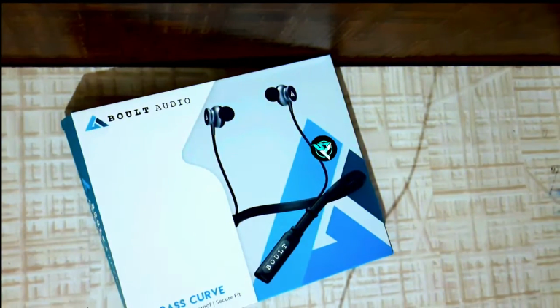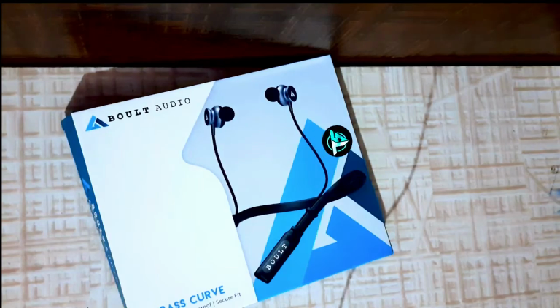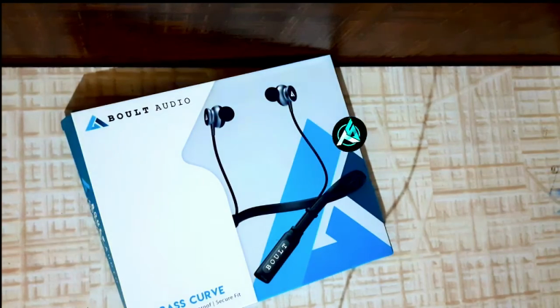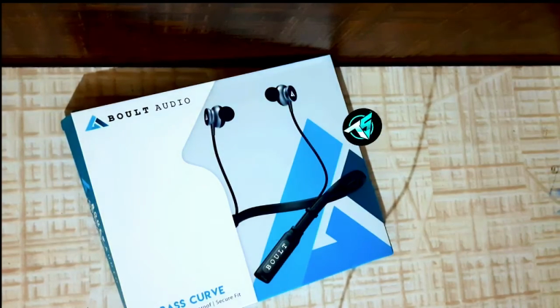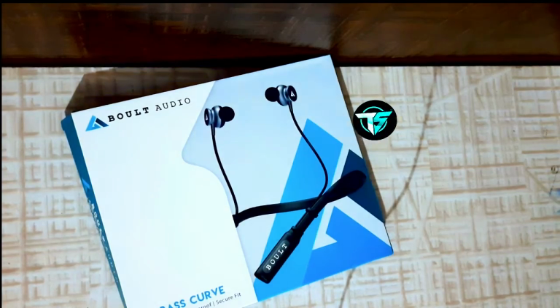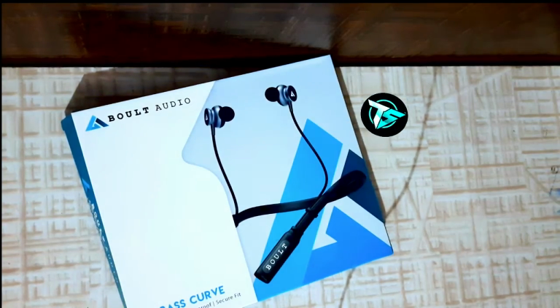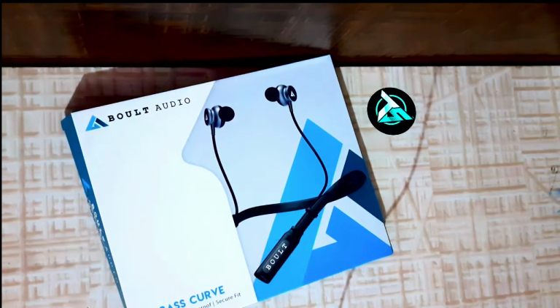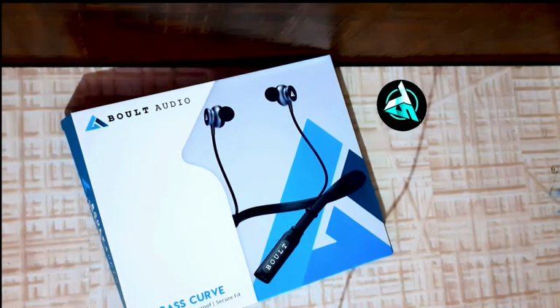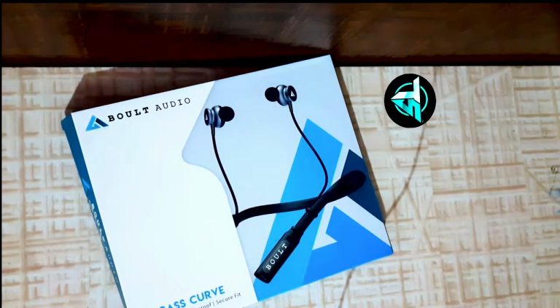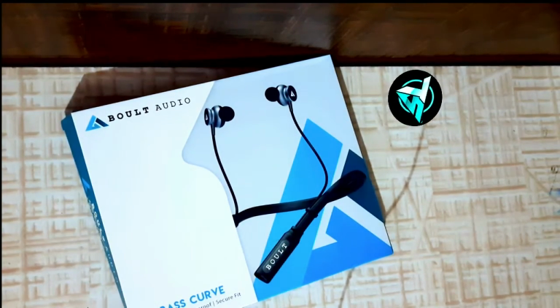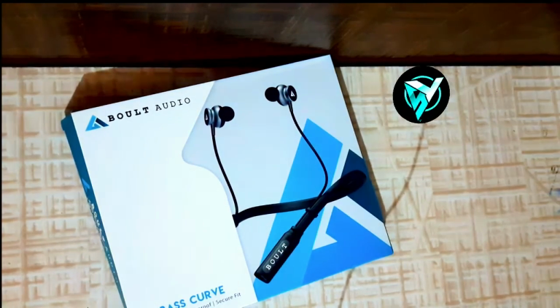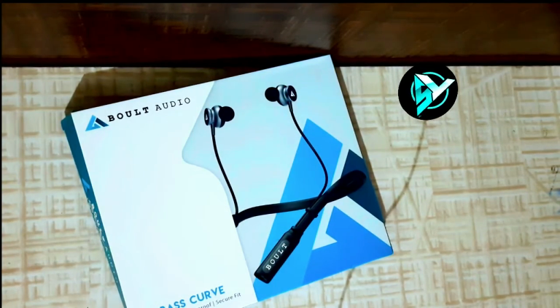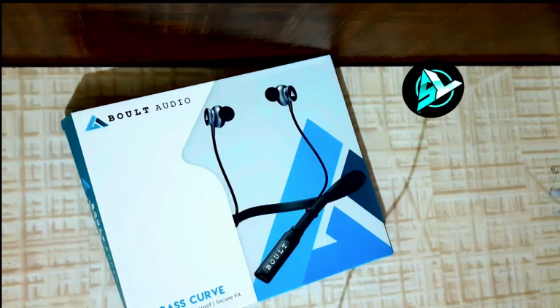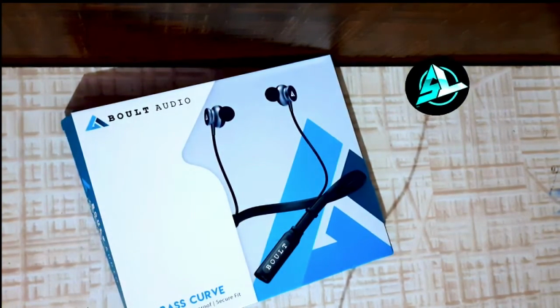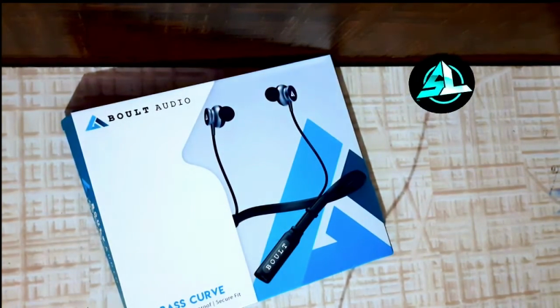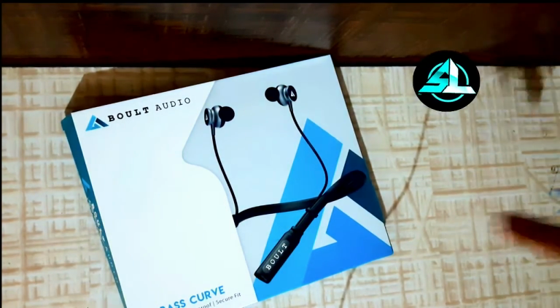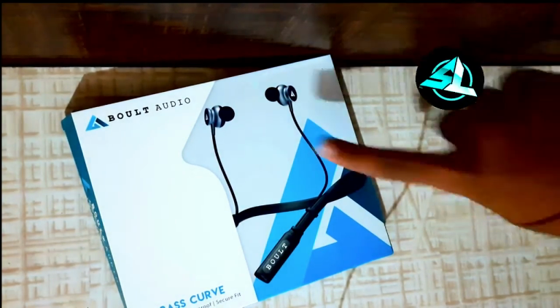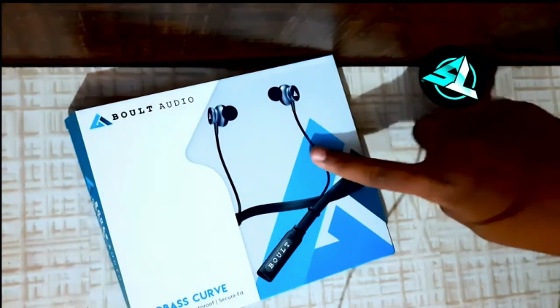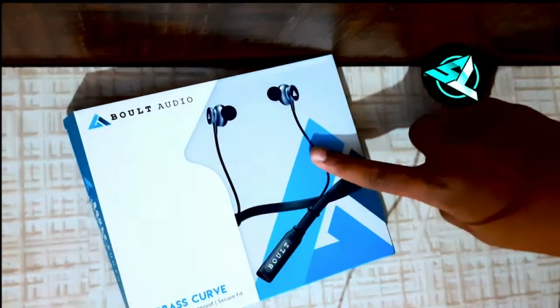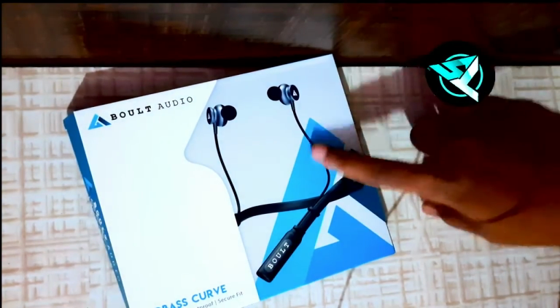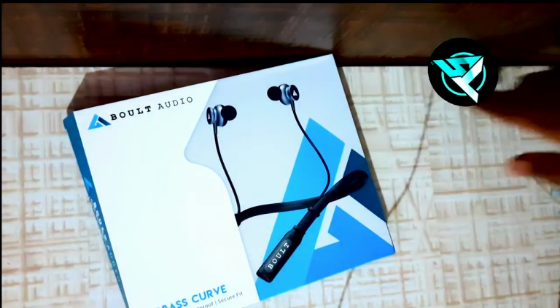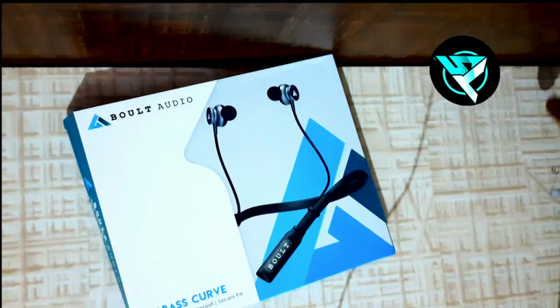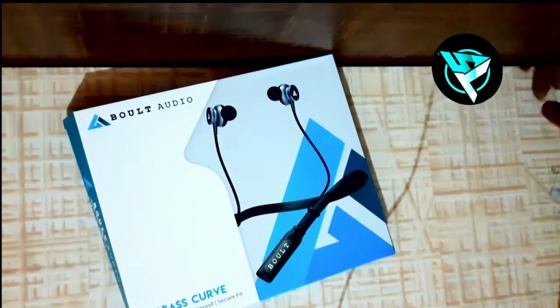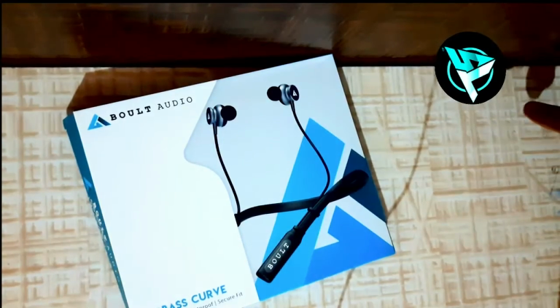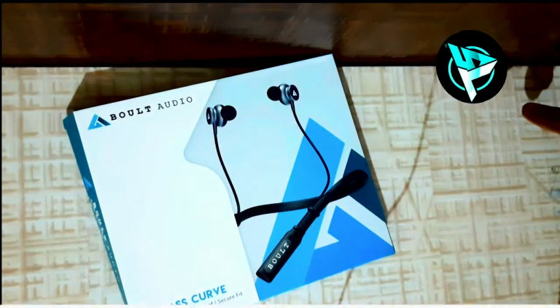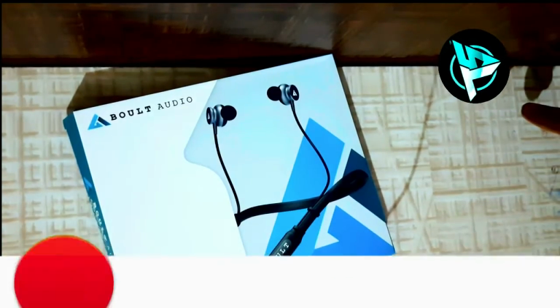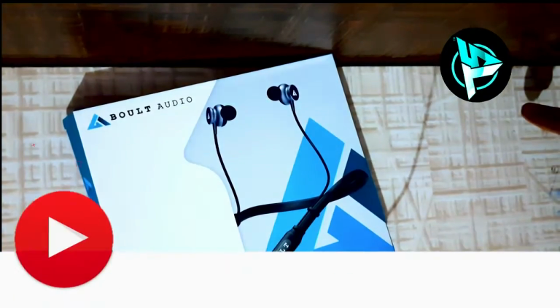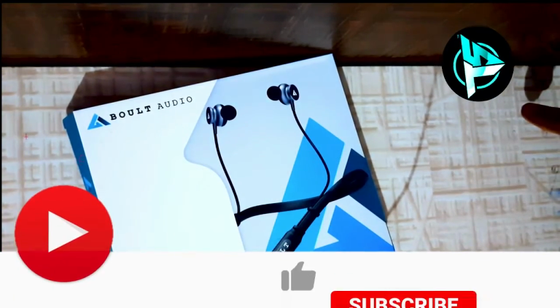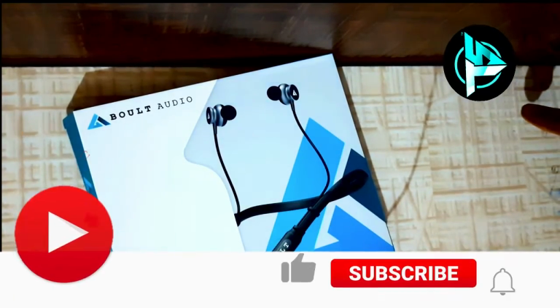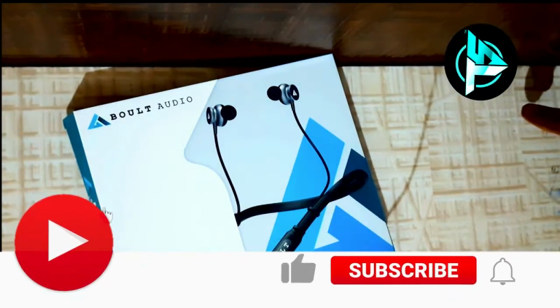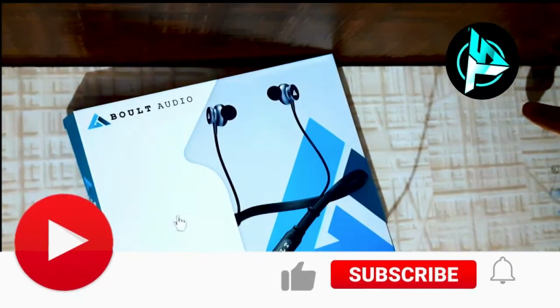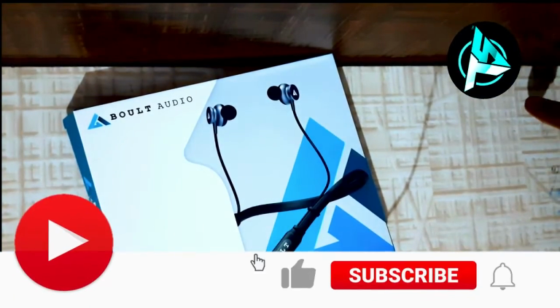Hello guys, welcome to my channel. I am Rajnav unboxing. This is a bolt of wireless next pen, which I am going to unbox today.